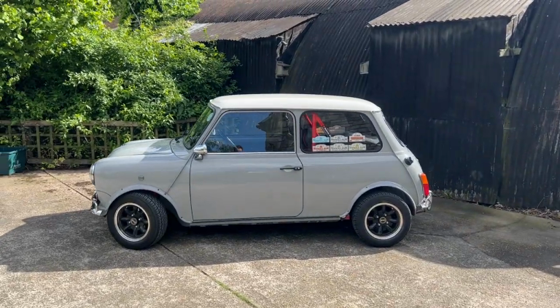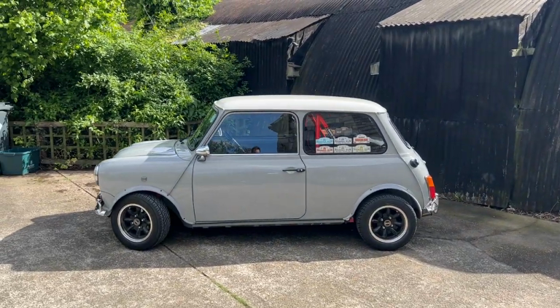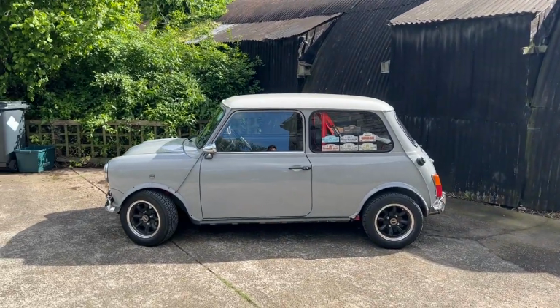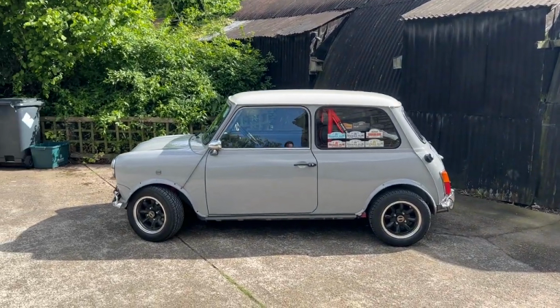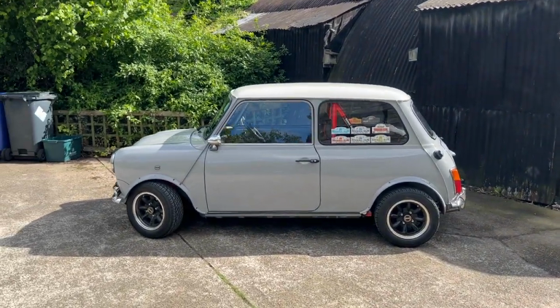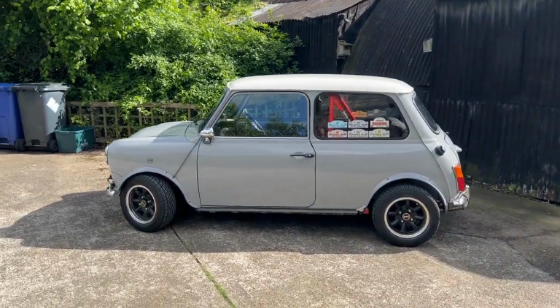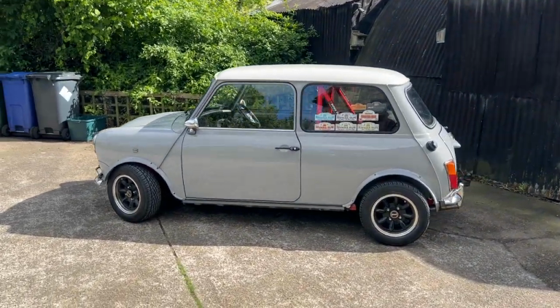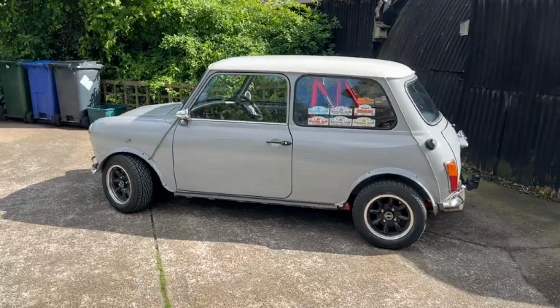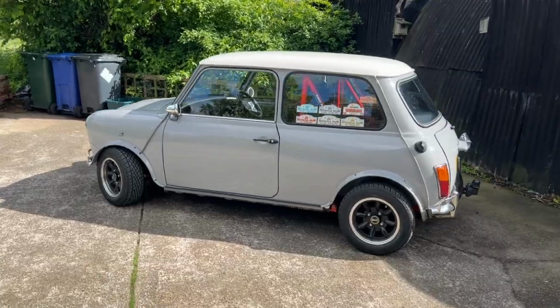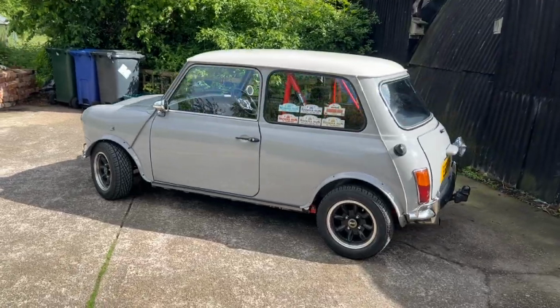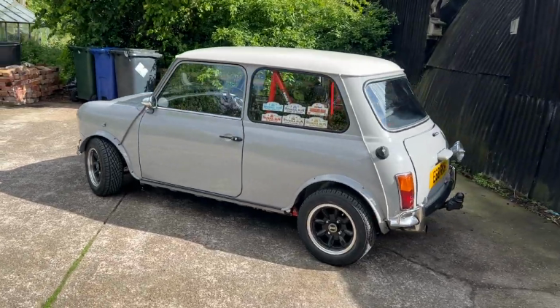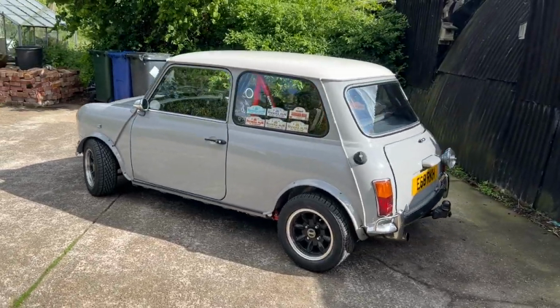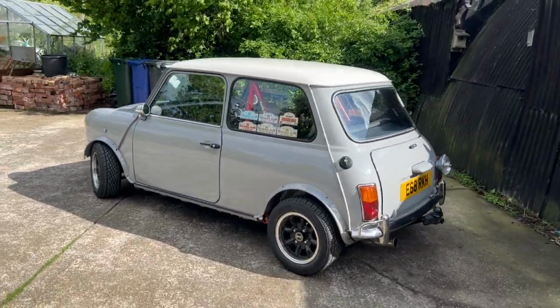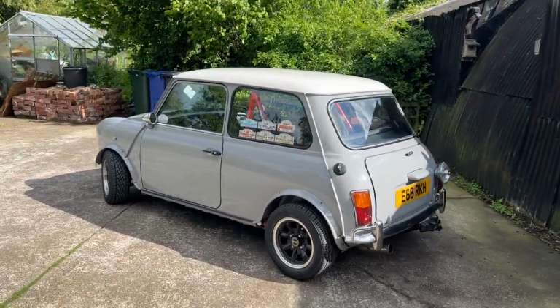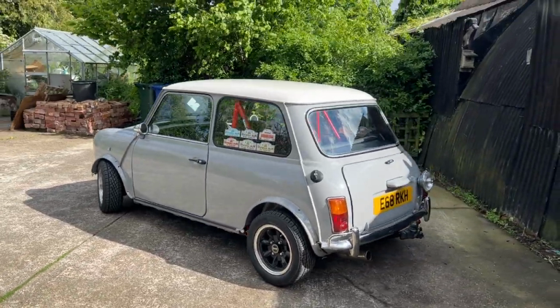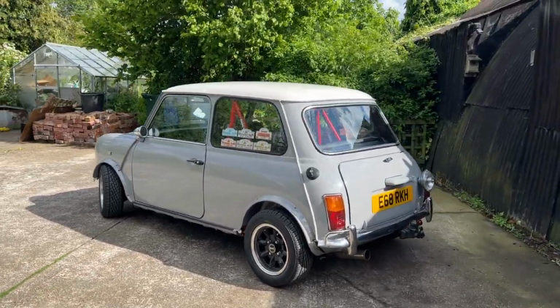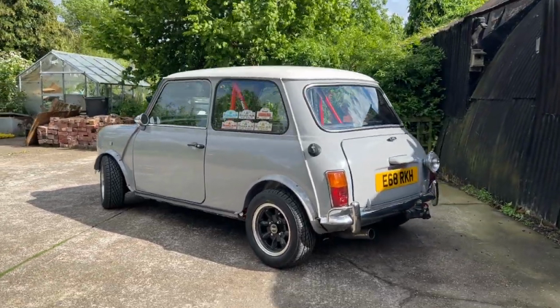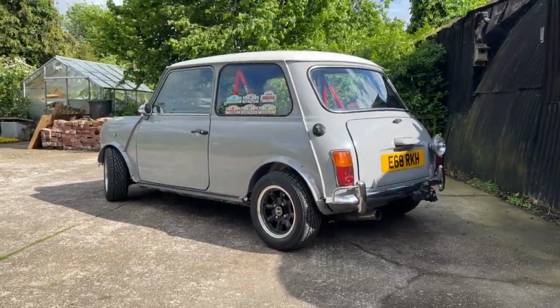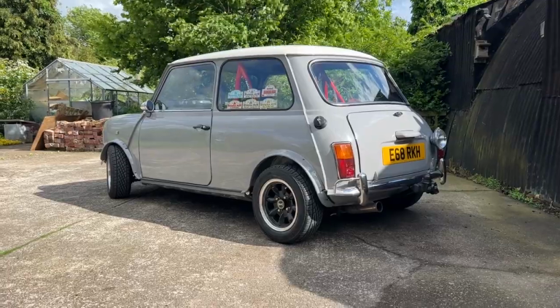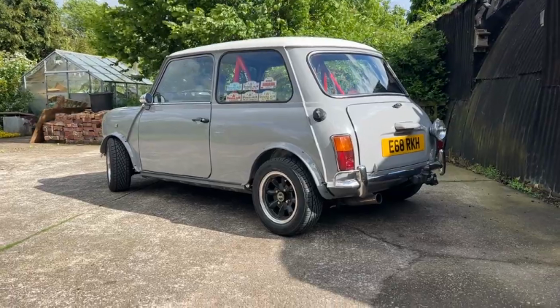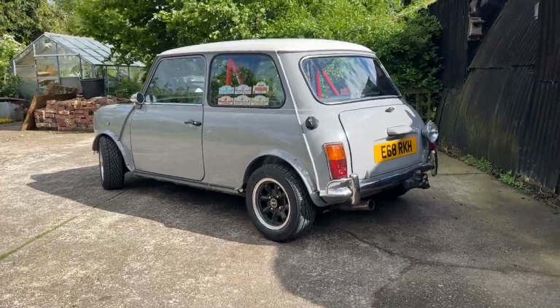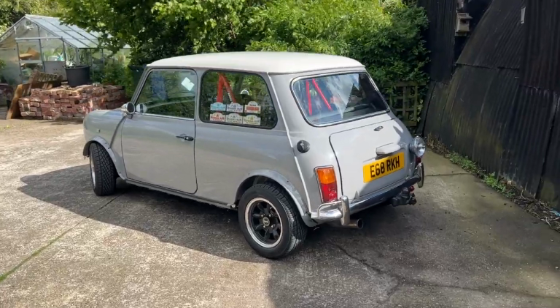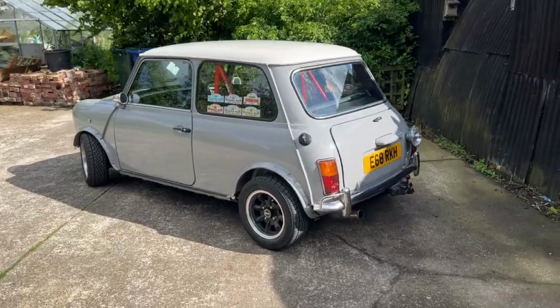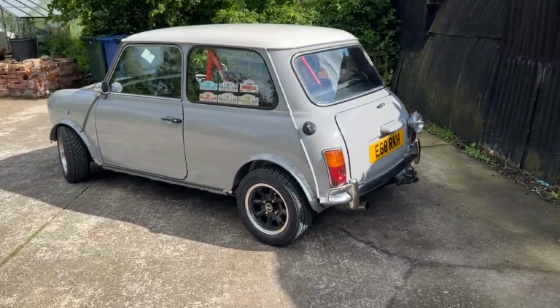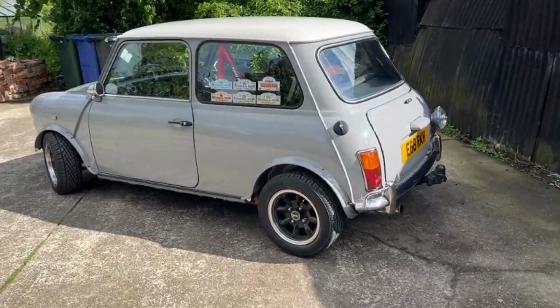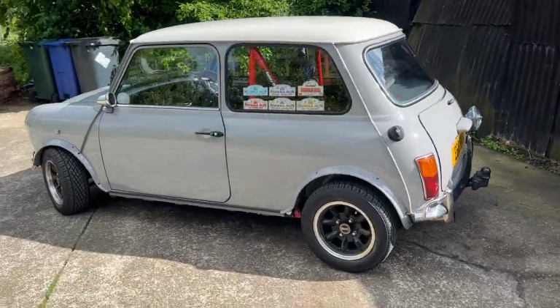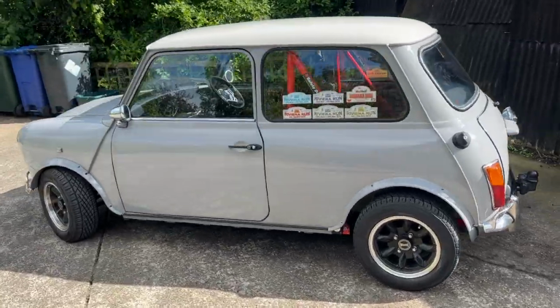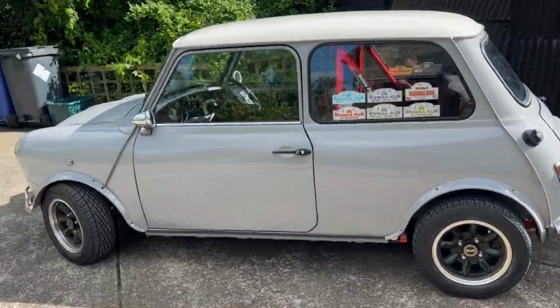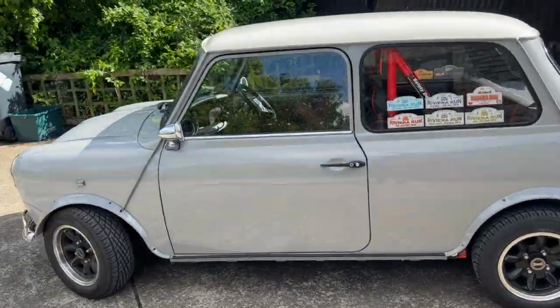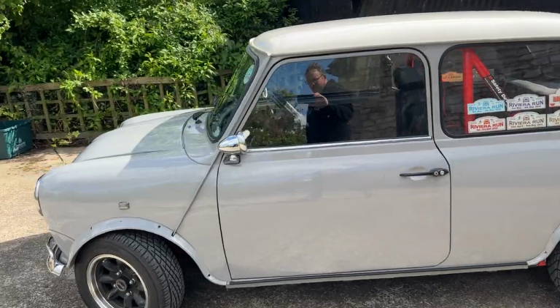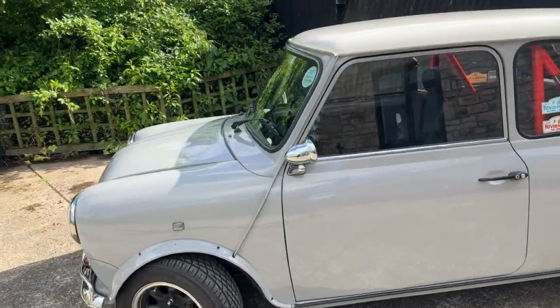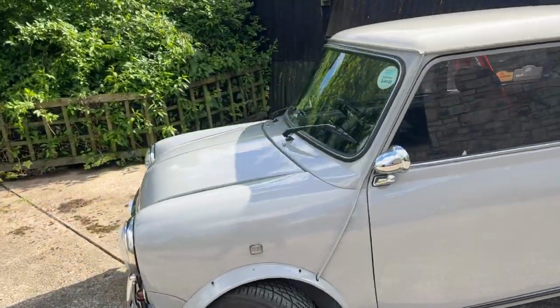I apologise in advance for the wind. Looks like we're here to miss the weather today. Just look at this car.